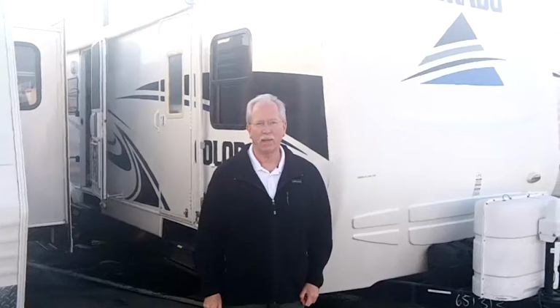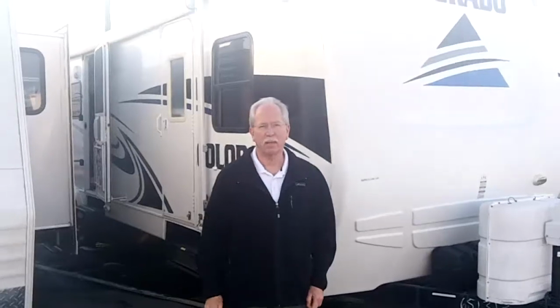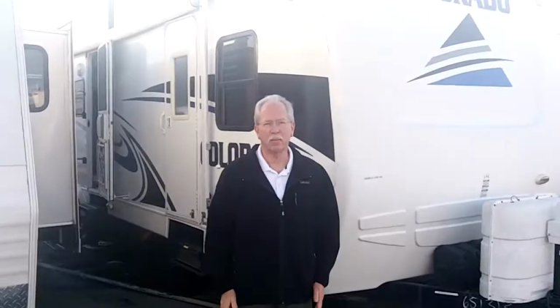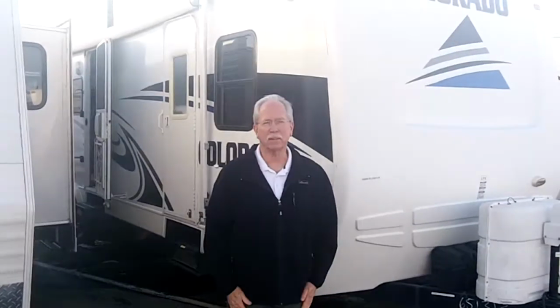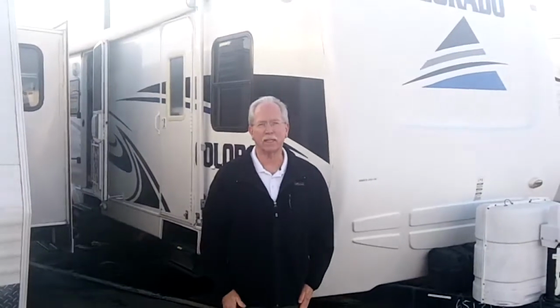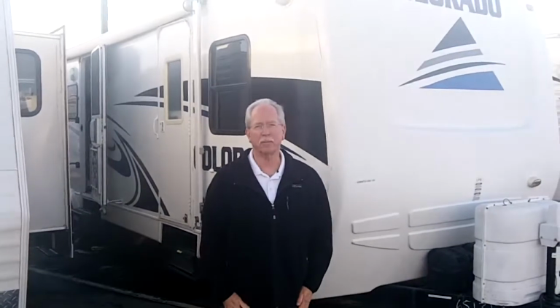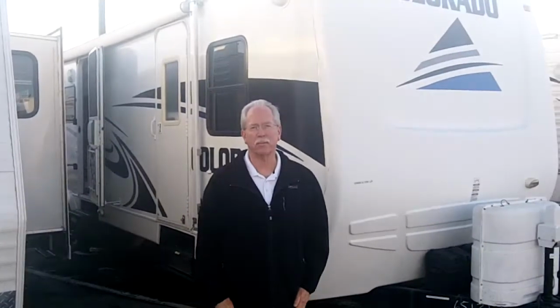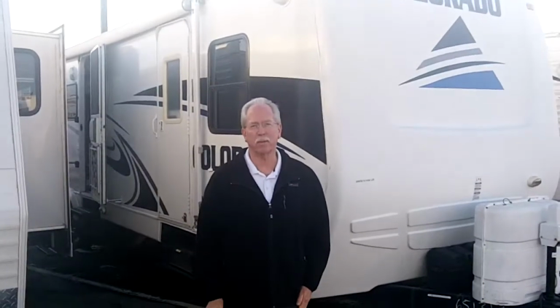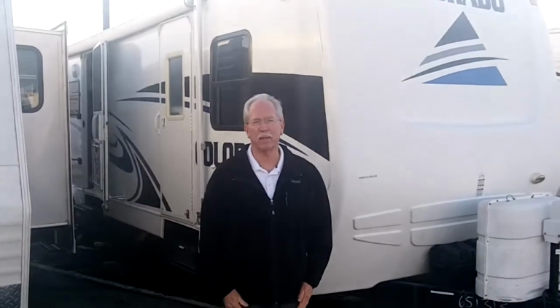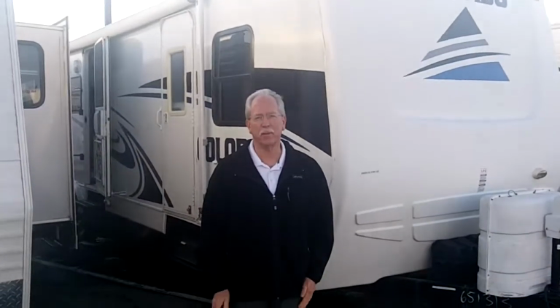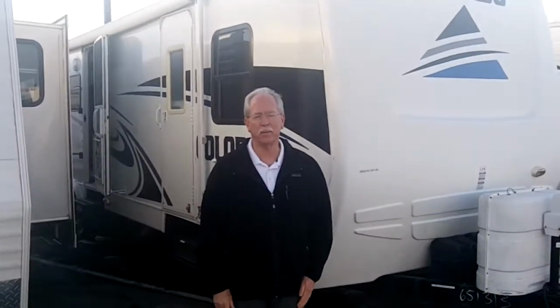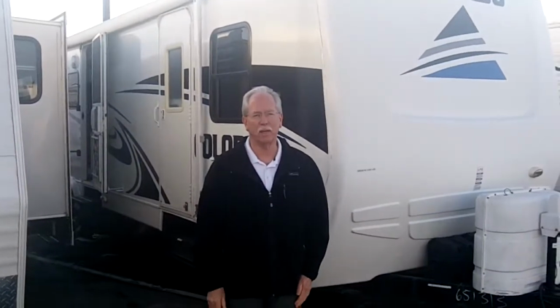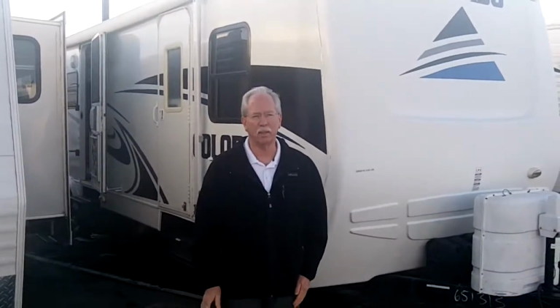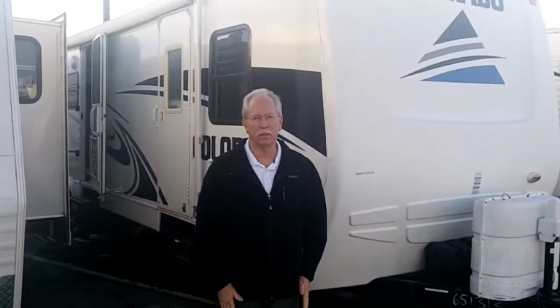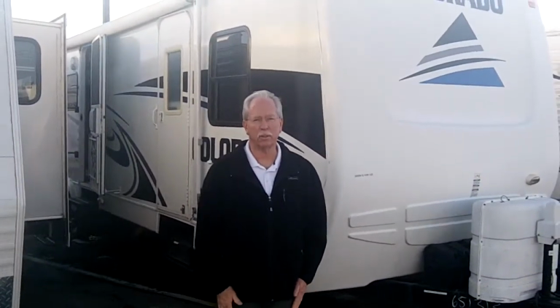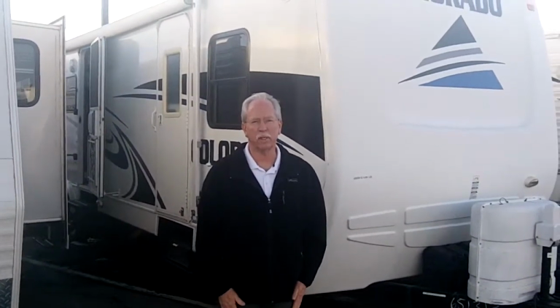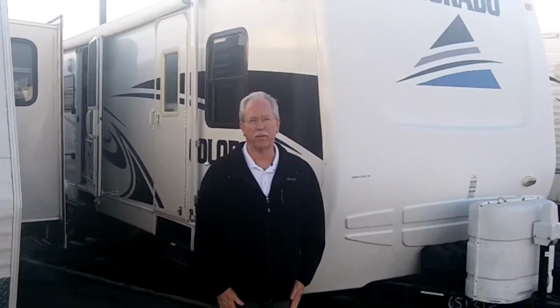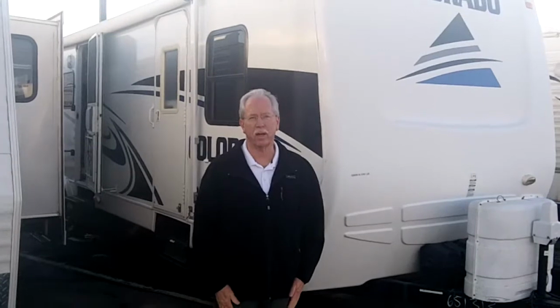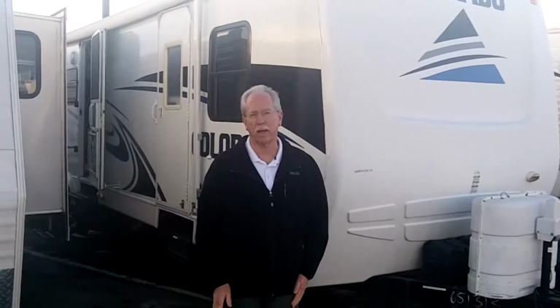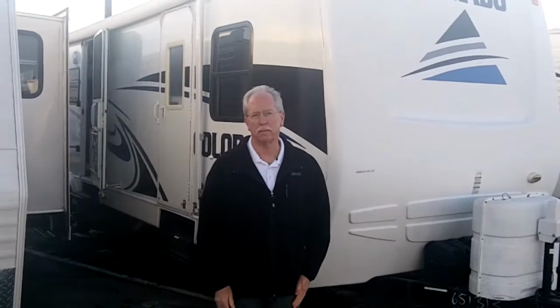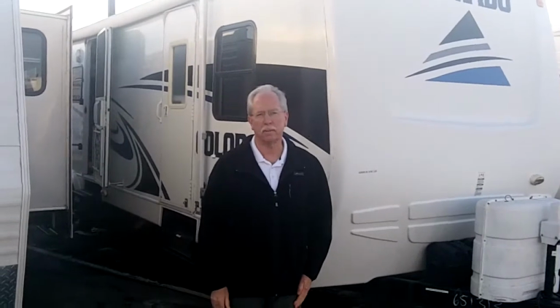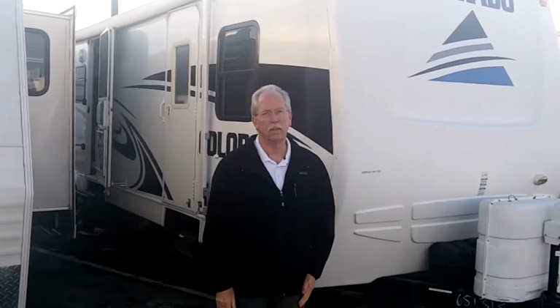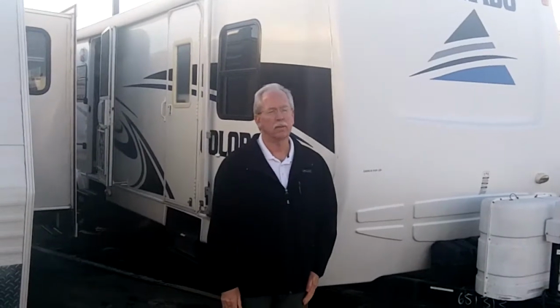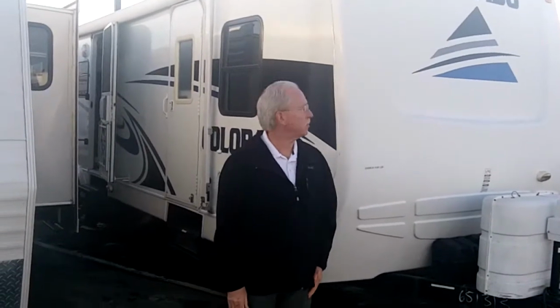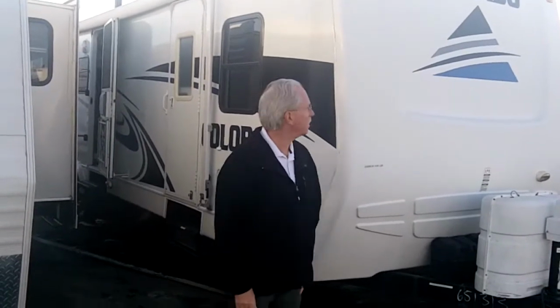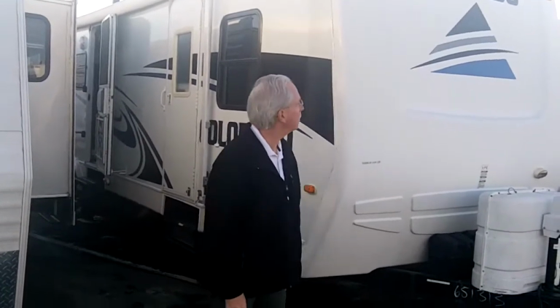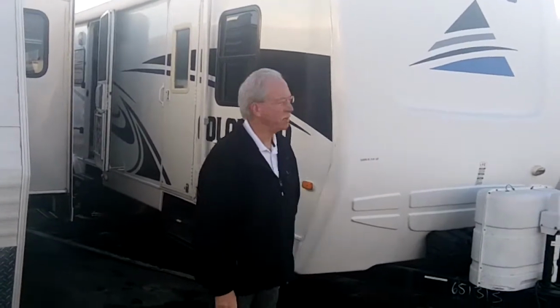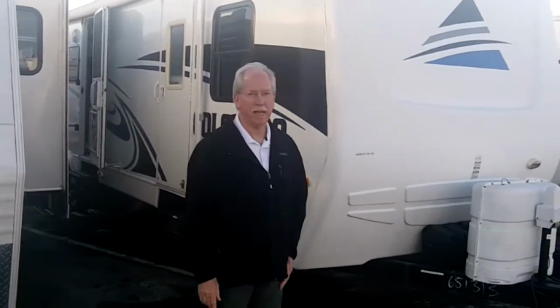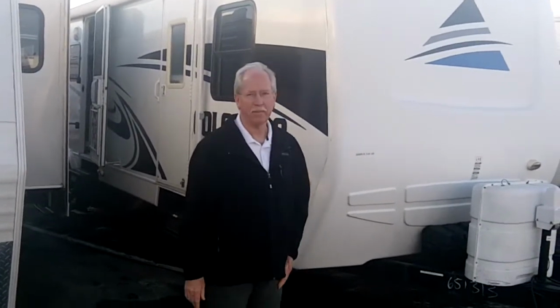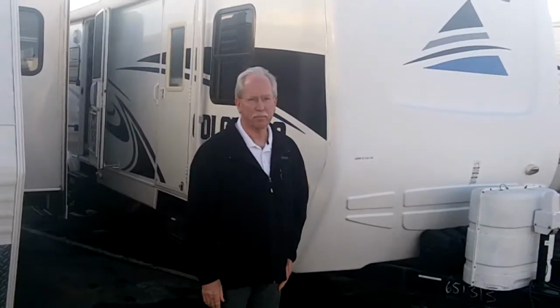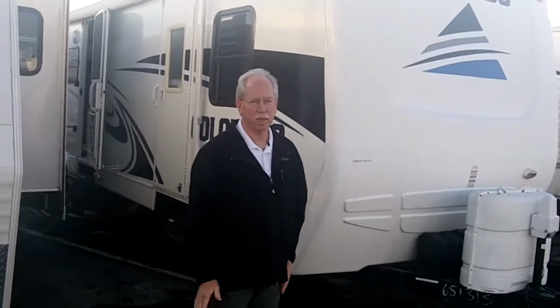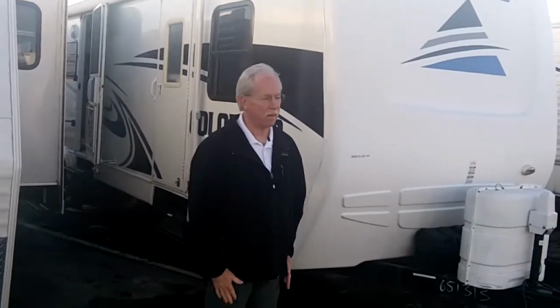Hi there, I'm Paul Seelig from Camping World RV in Draper, Utah. Here to show you a 2005 Colorado 31BK bunk model.